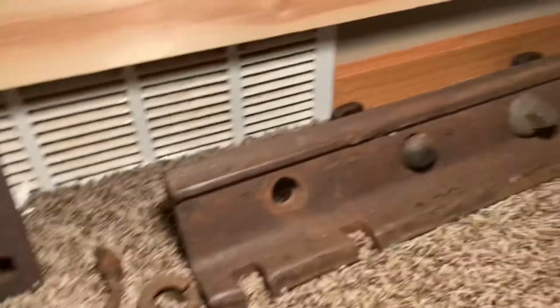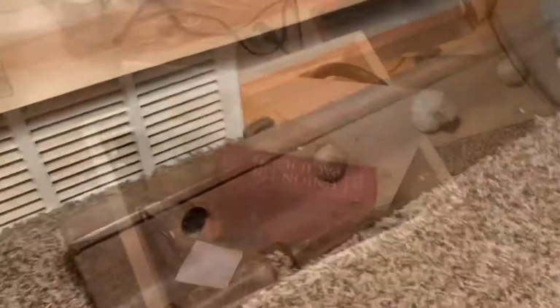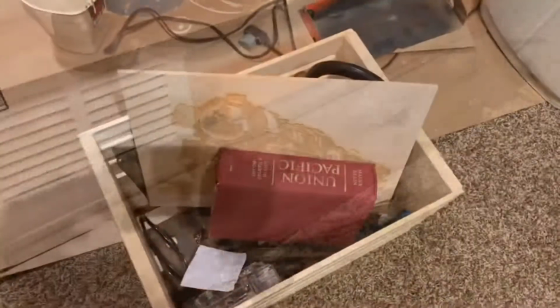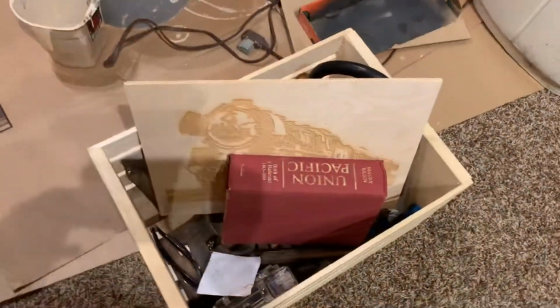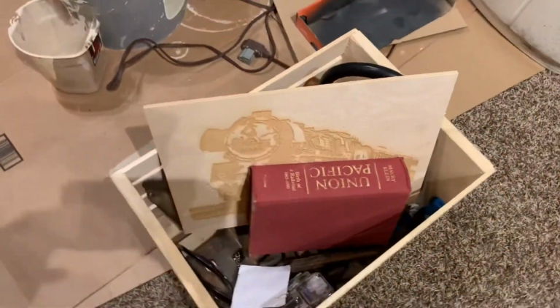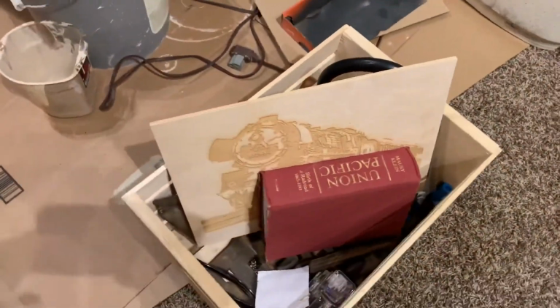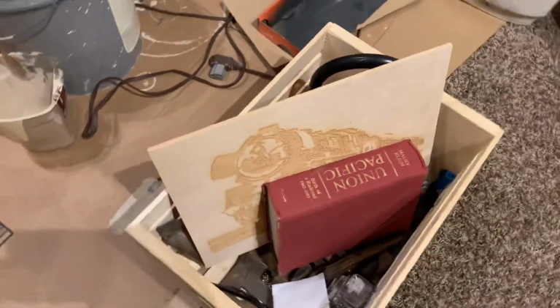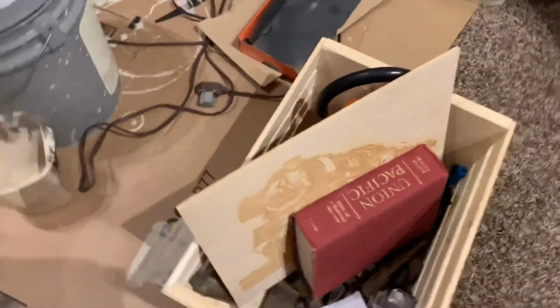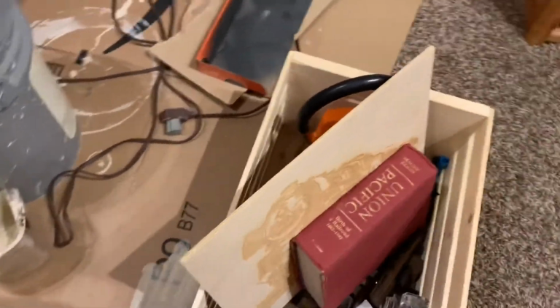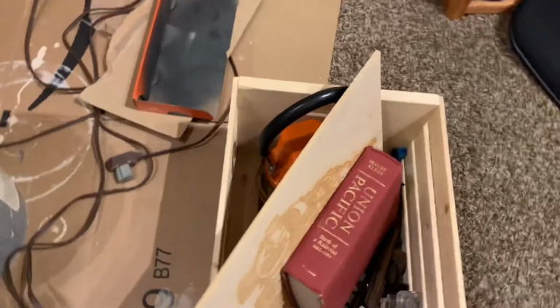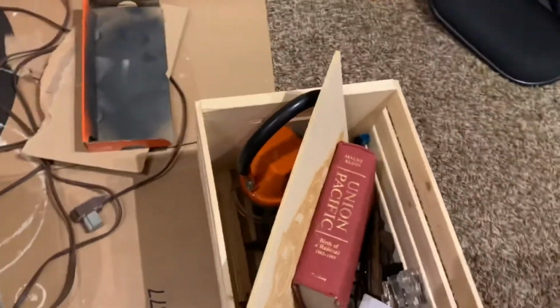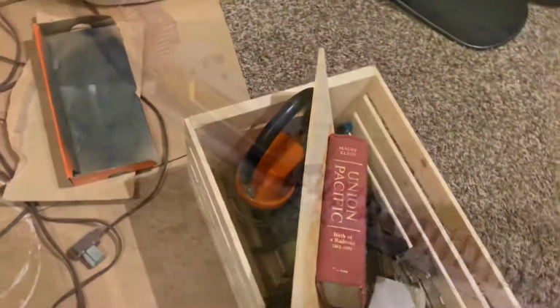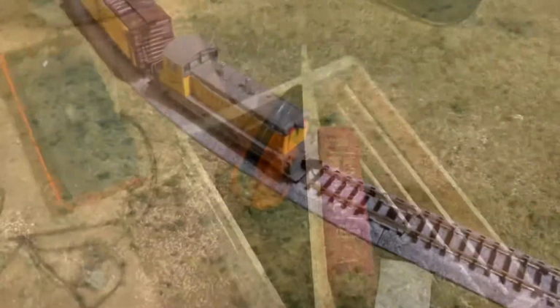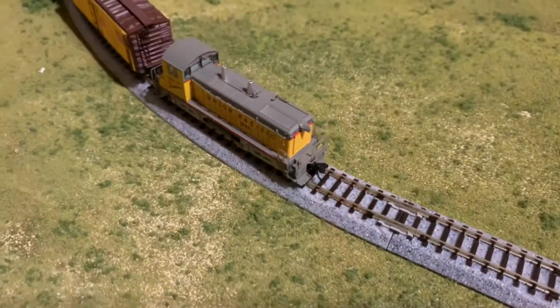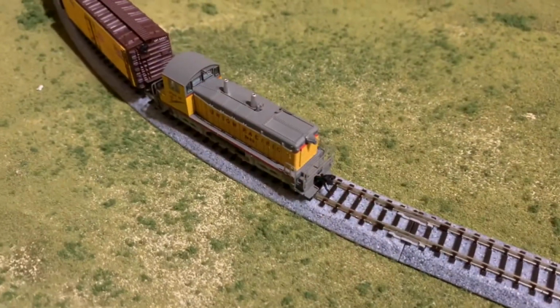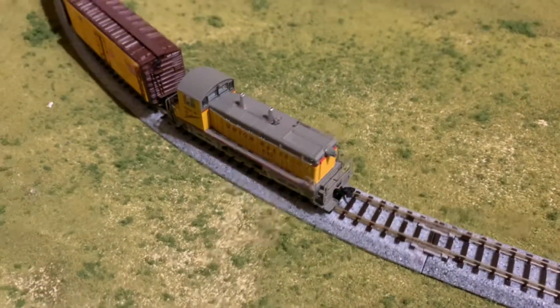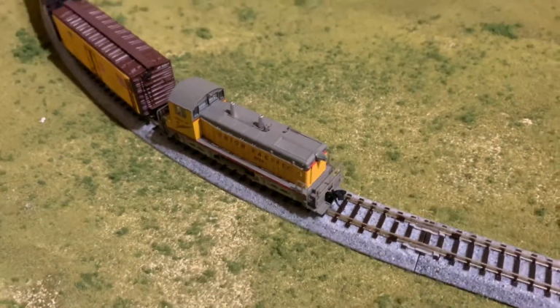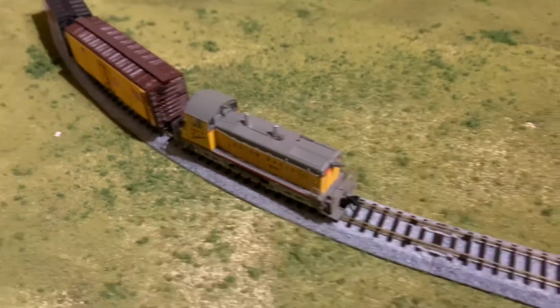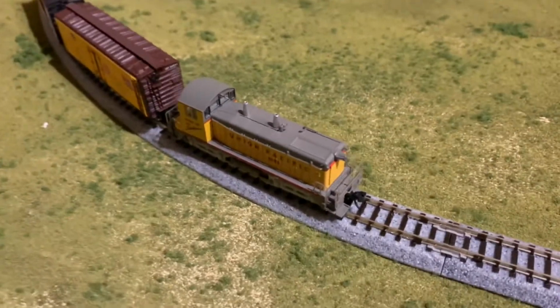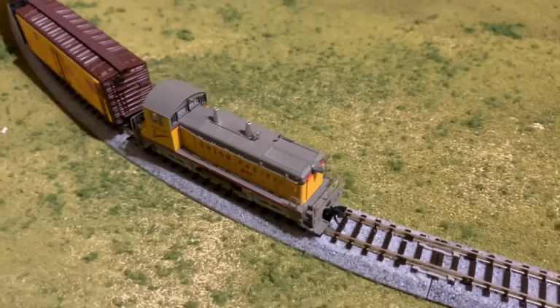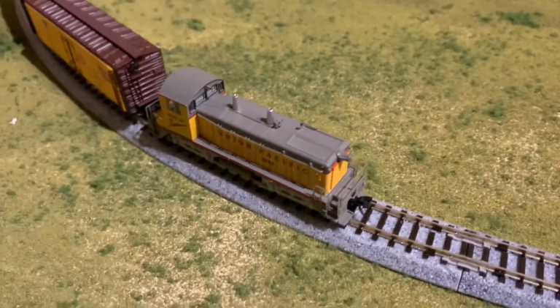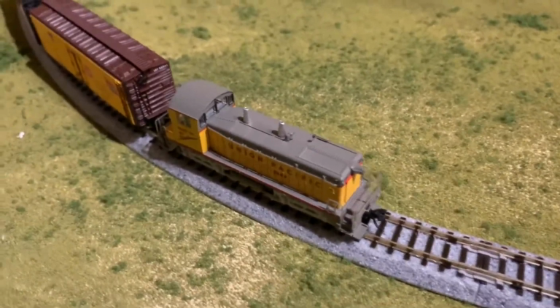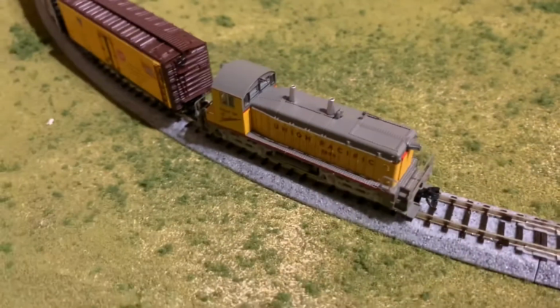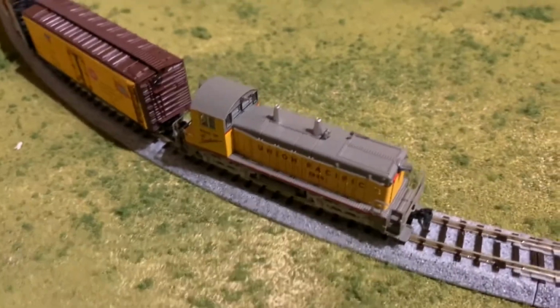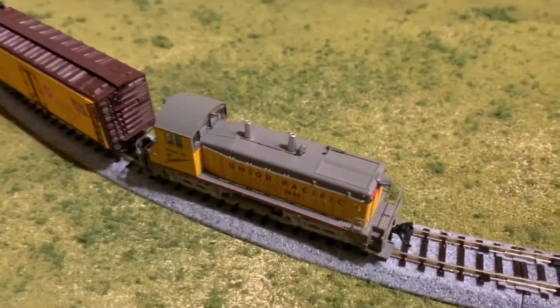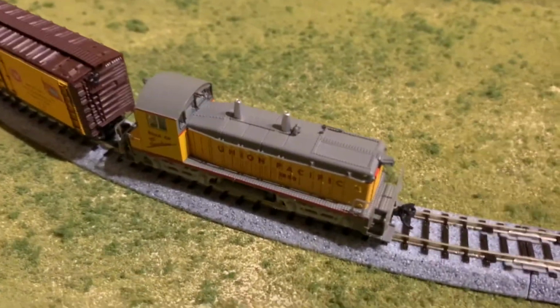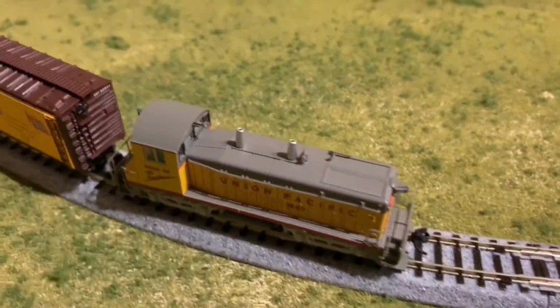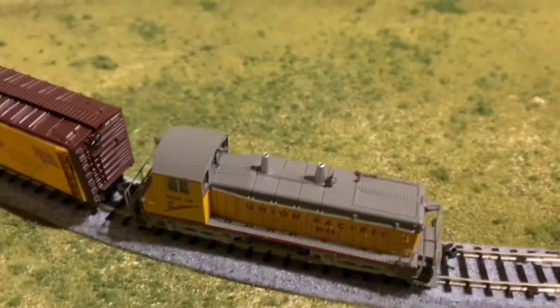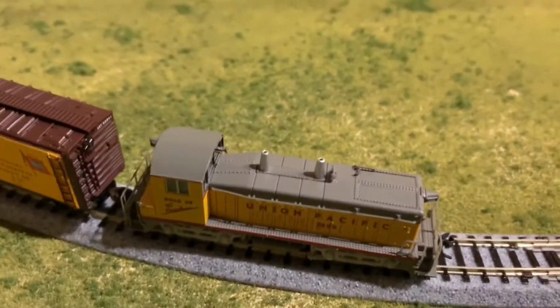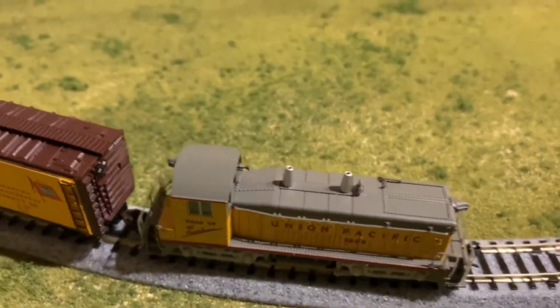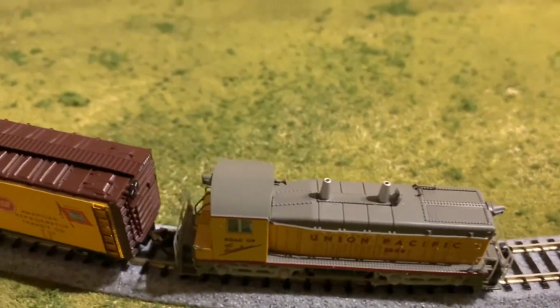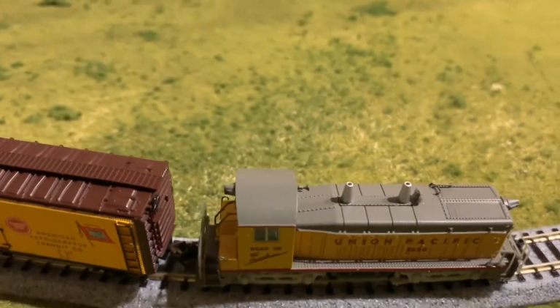I'm moving my collection from upstairs to downstairs. The latest addition to my N-scale layout is this small switcher. I'm very excited to run this locomotive once I get the layout up and going.